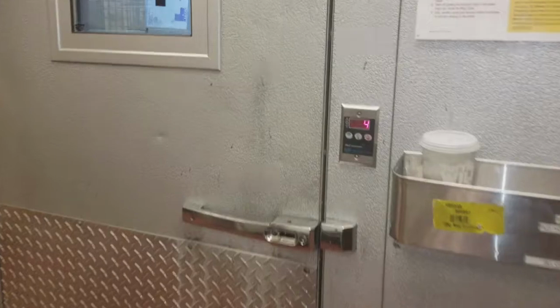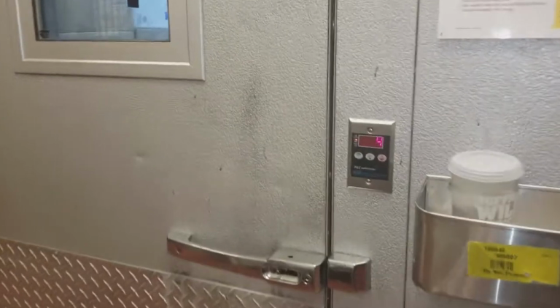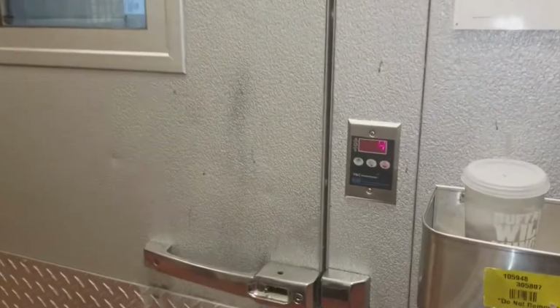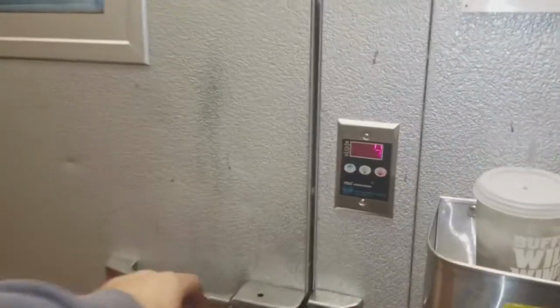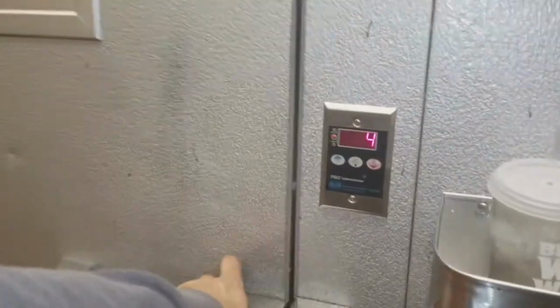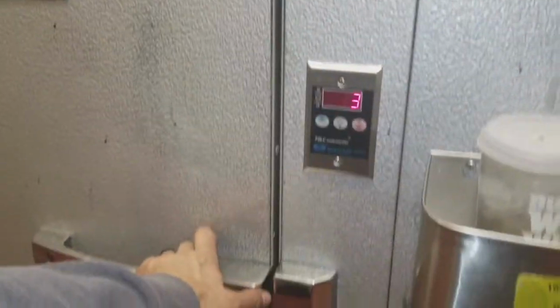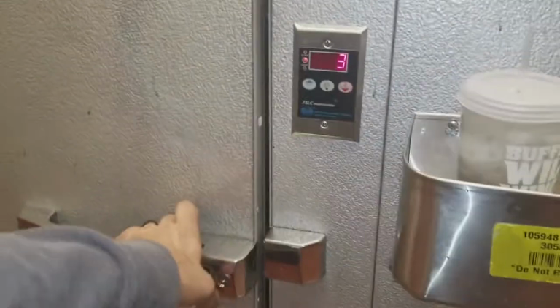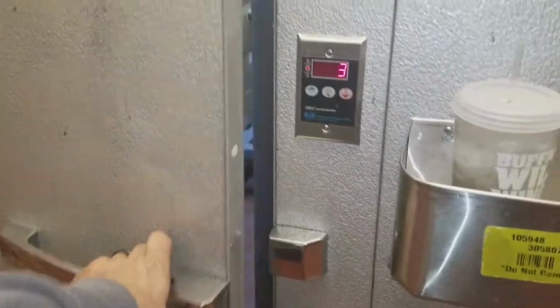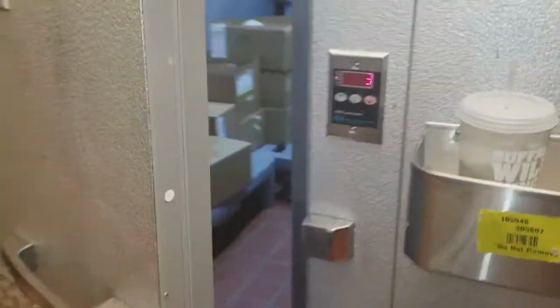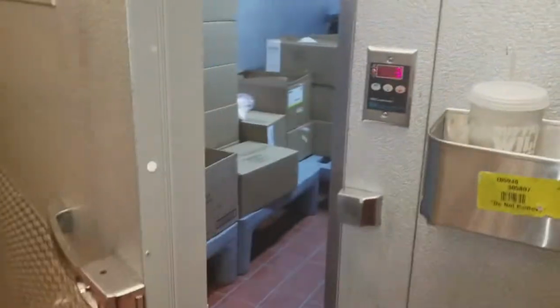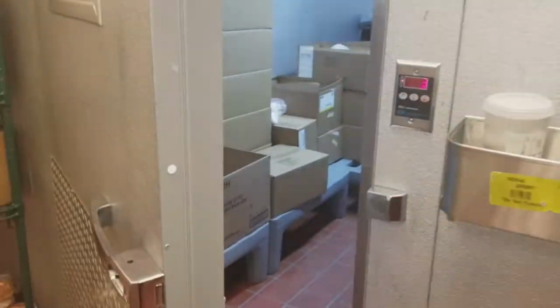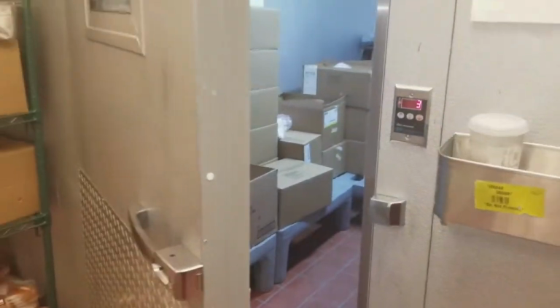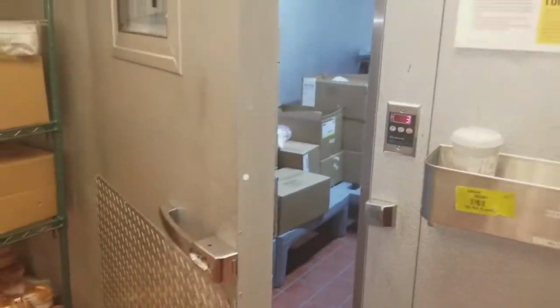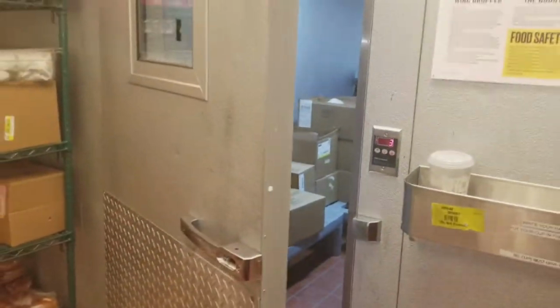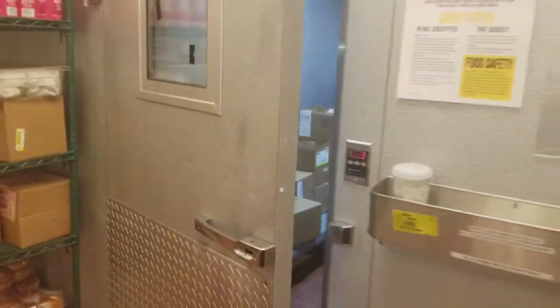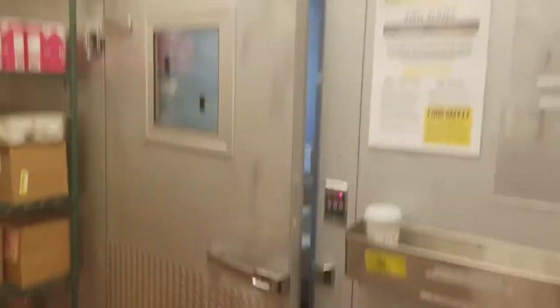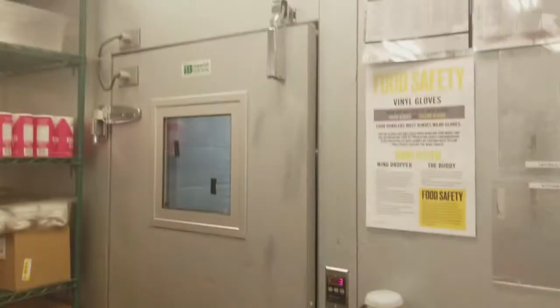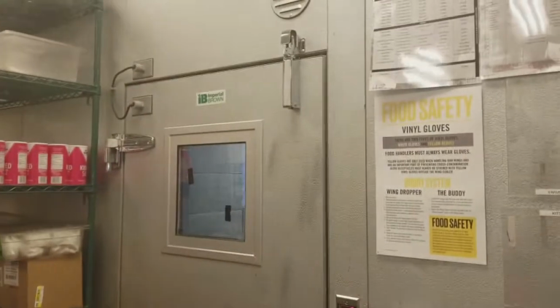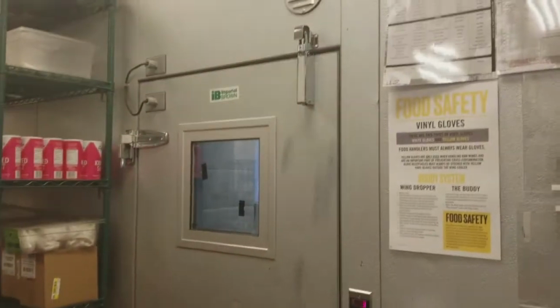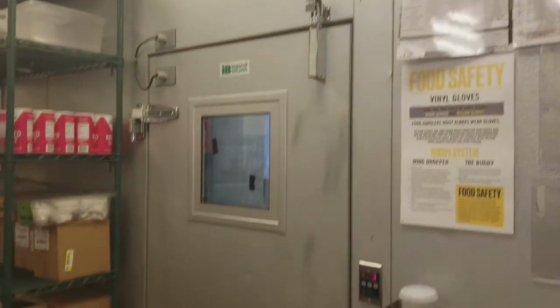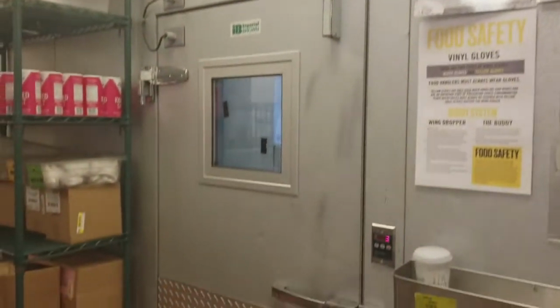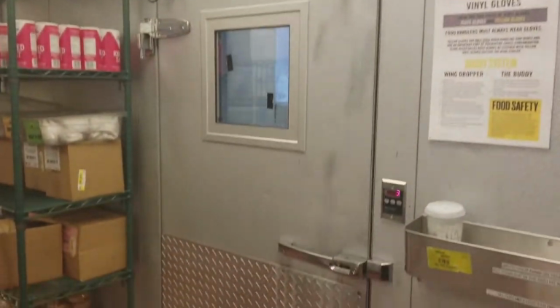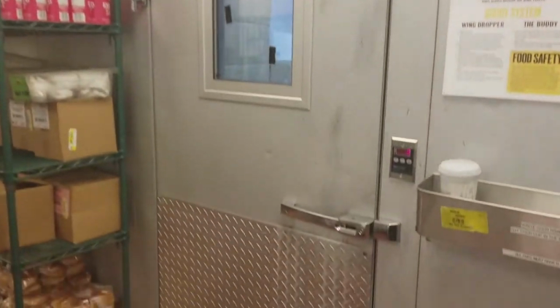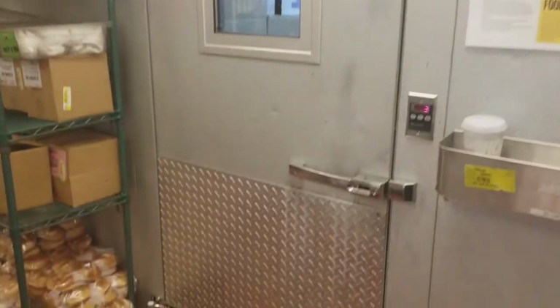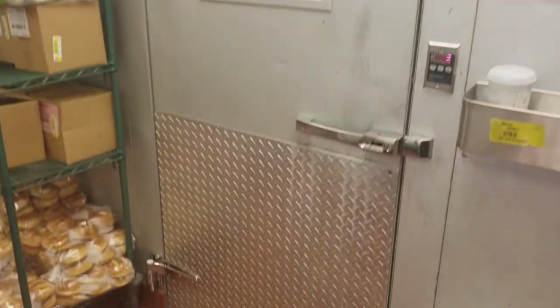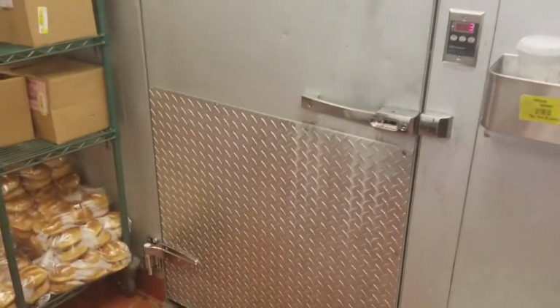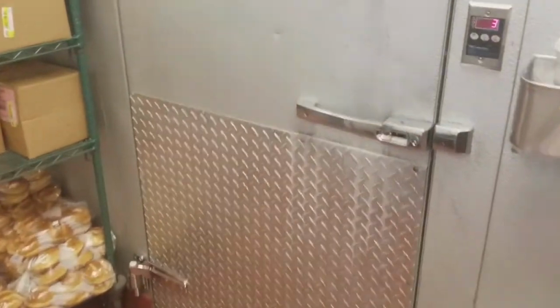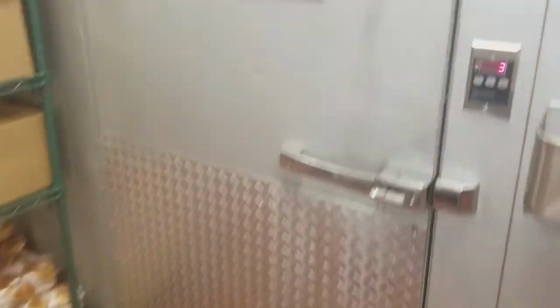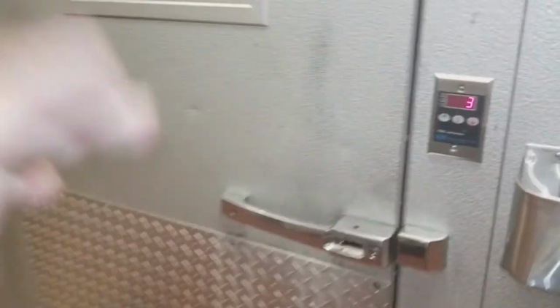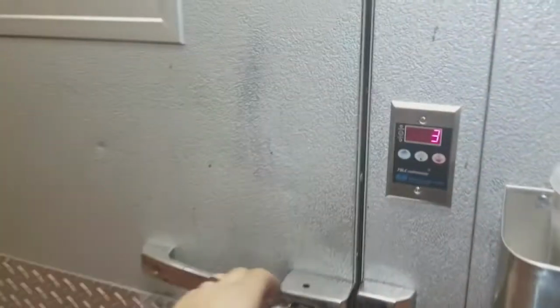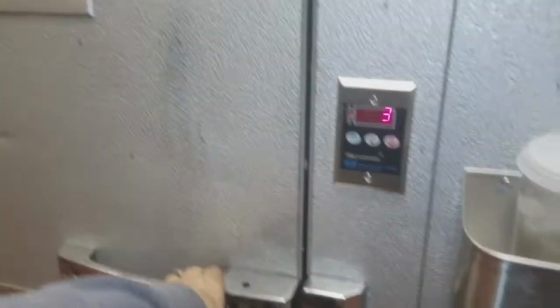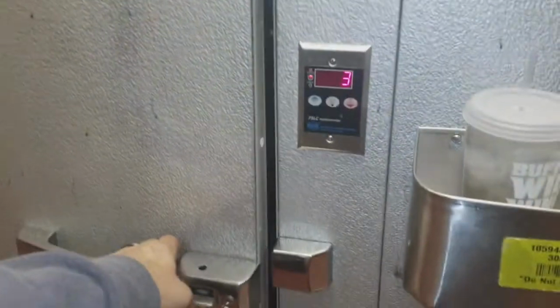This is a recap to the video I made earlier. I returned to this walk-in freezer, went ahead and replaced all the hinges and the door closure, and got the door closing properly.